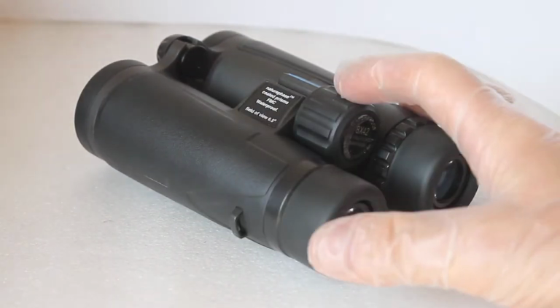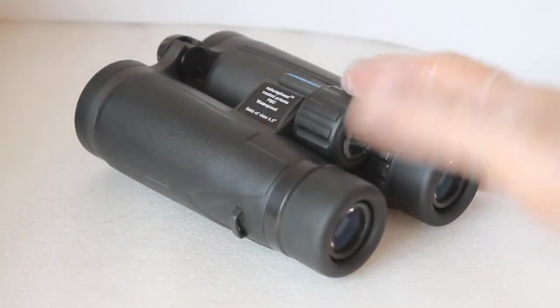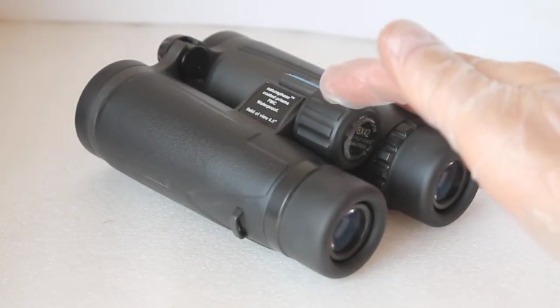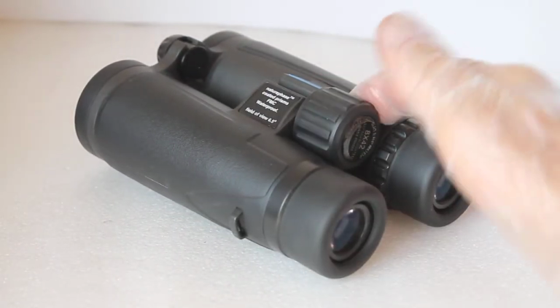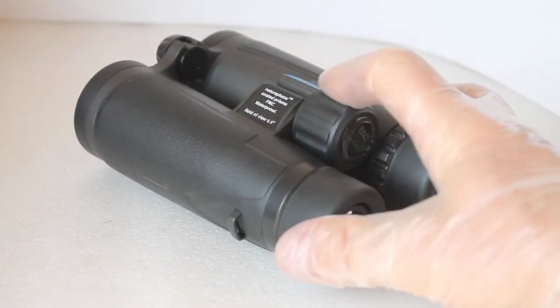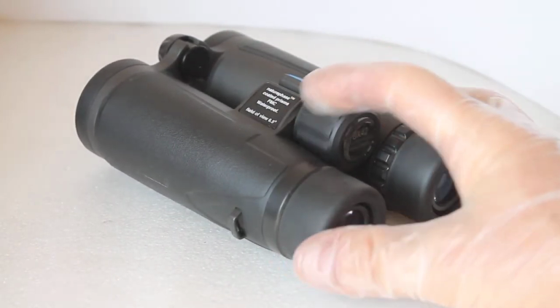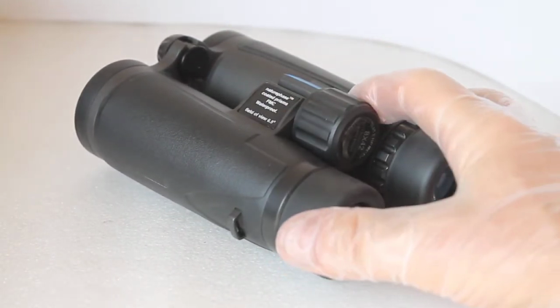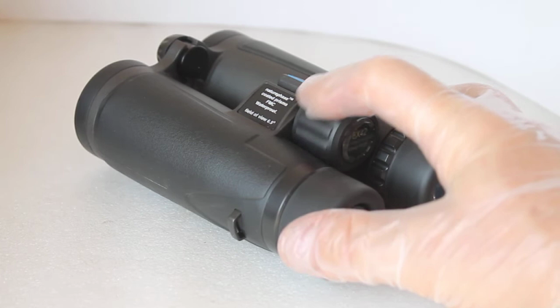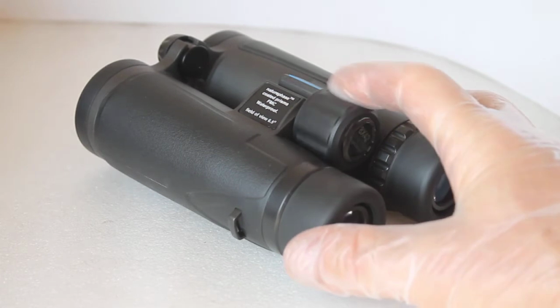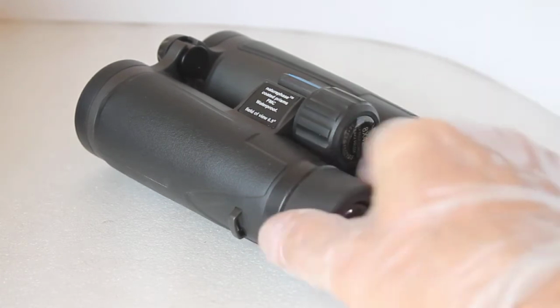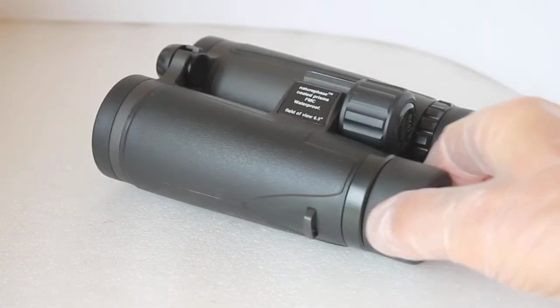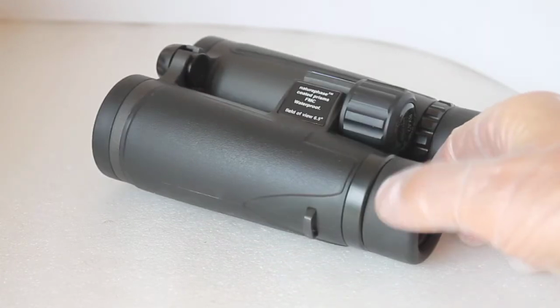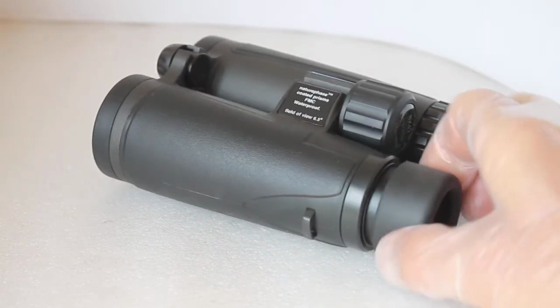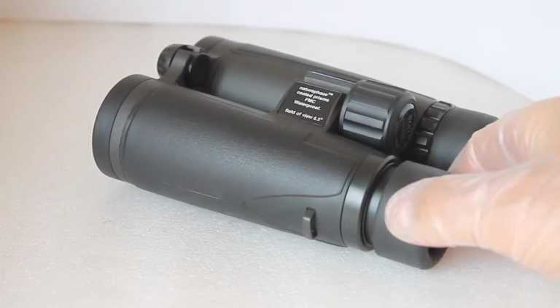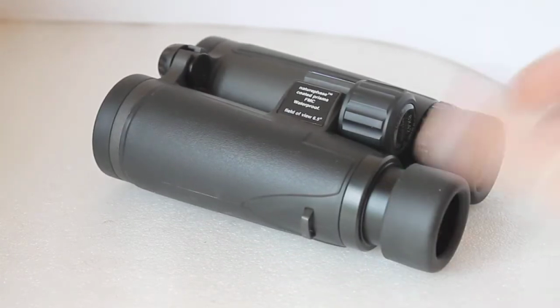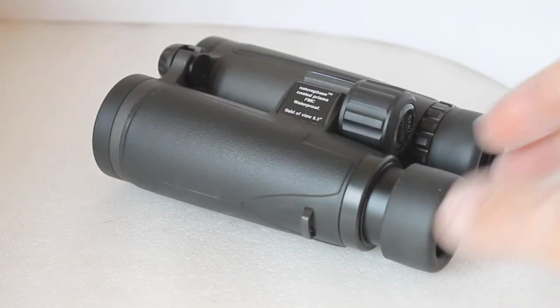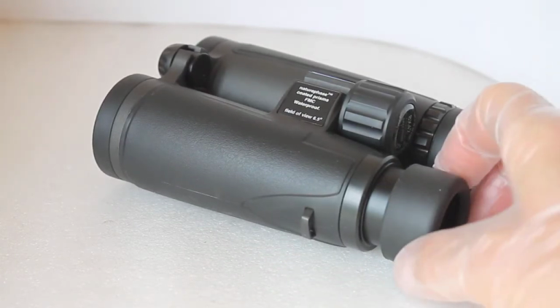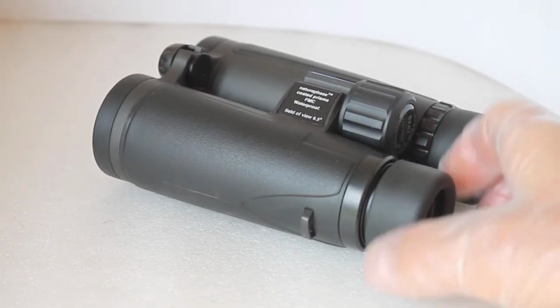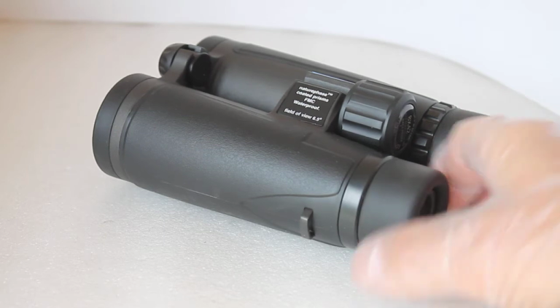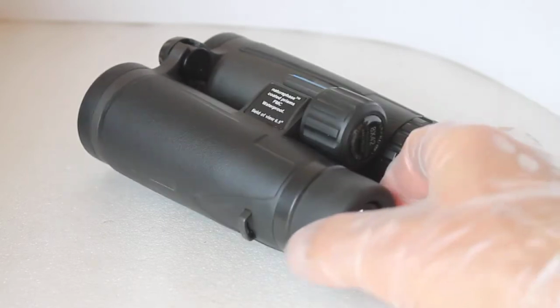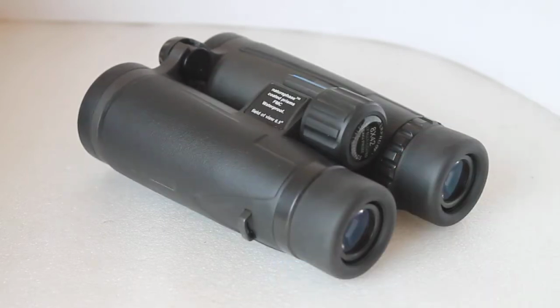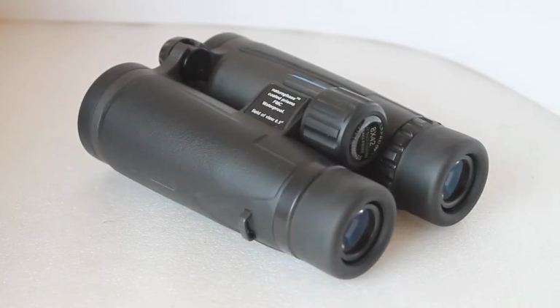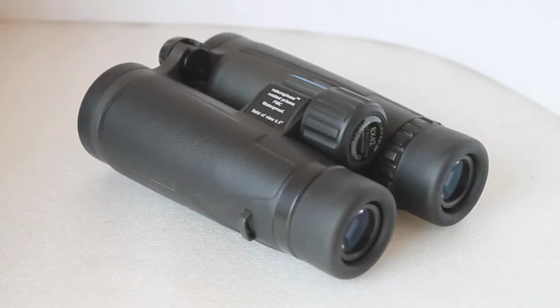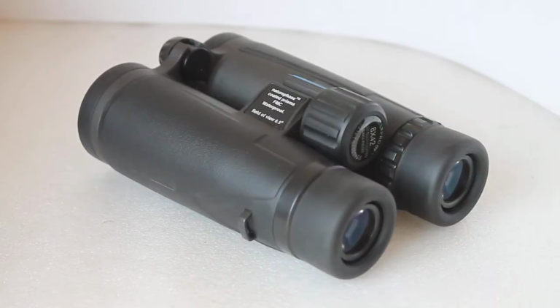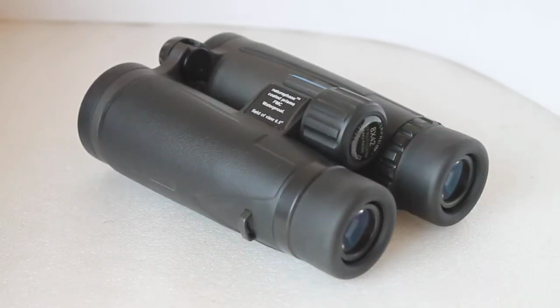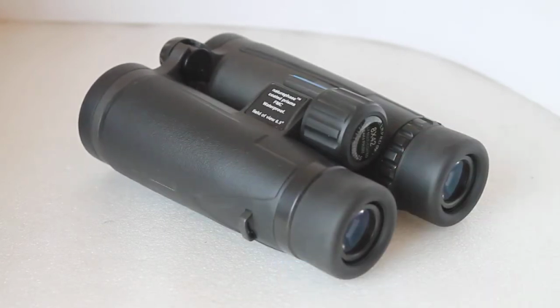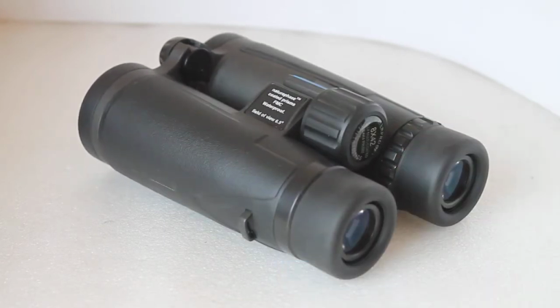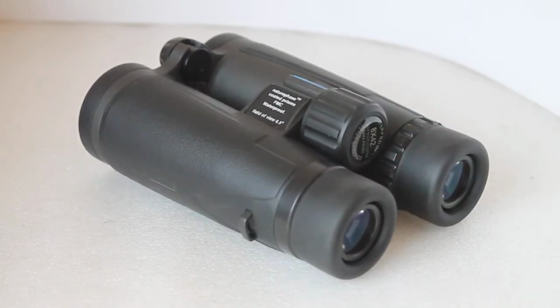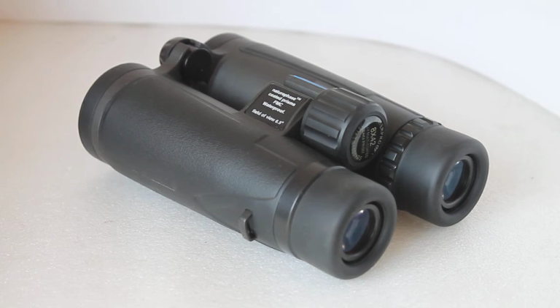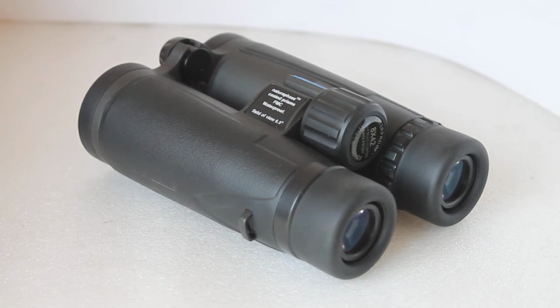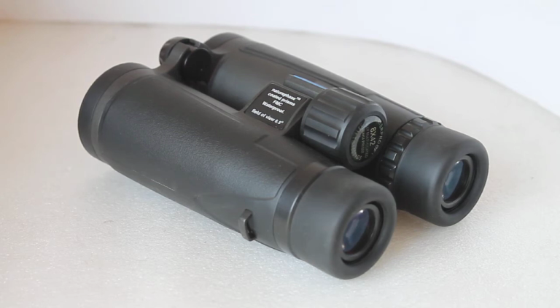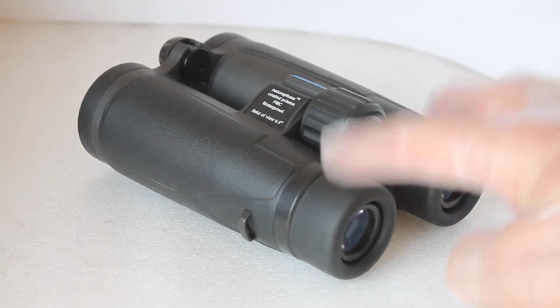Very smooth focus to use — I can use it very easily with one hand. The eye cups click out one or two clicks, and I estimate around about 16-17mm eye relief, so there's enough there to use with spectacles on with the eye cups twisted down.